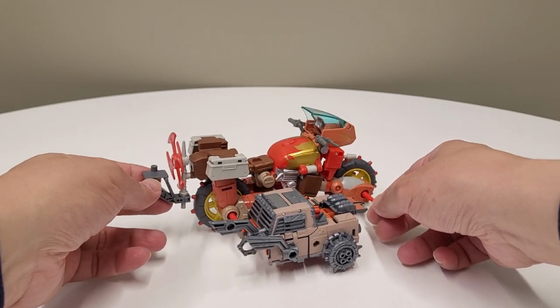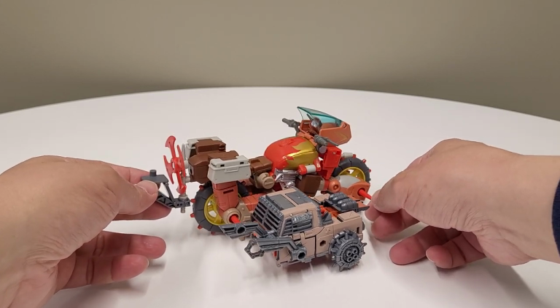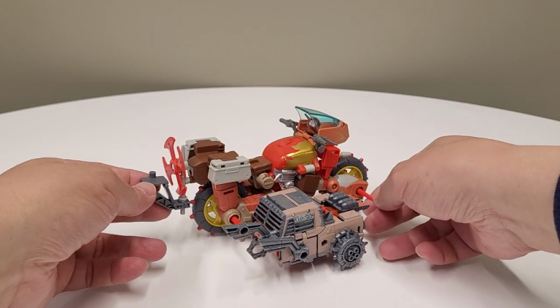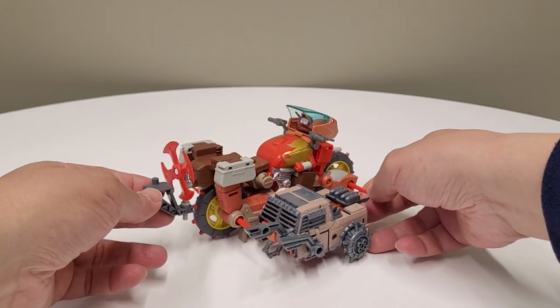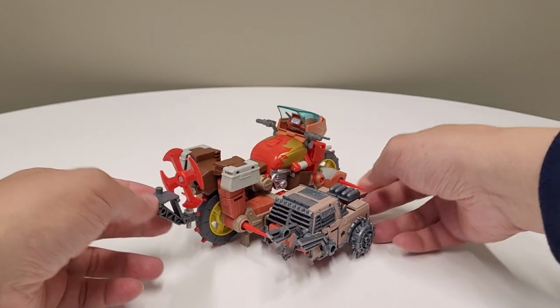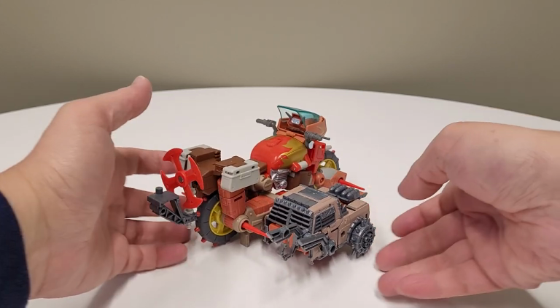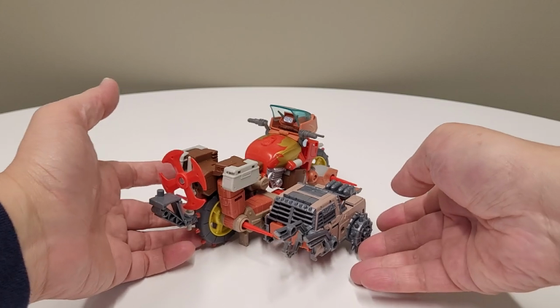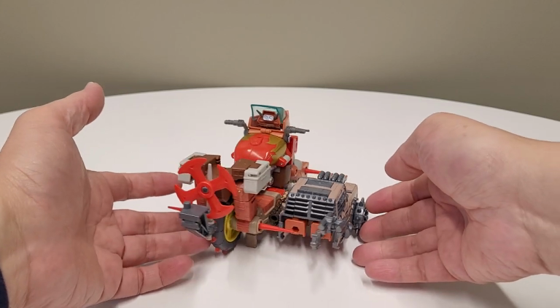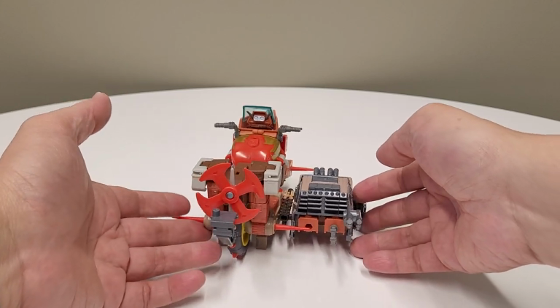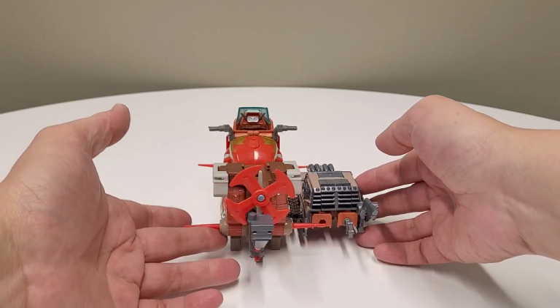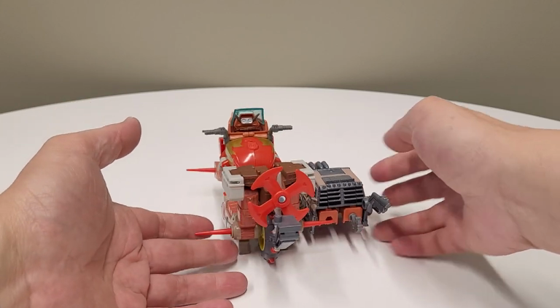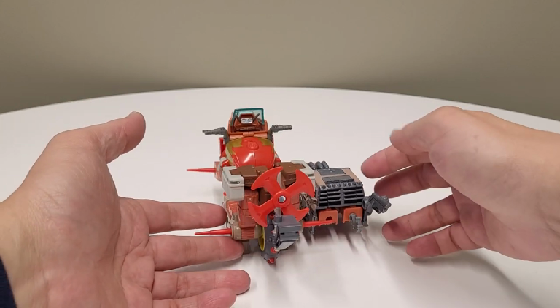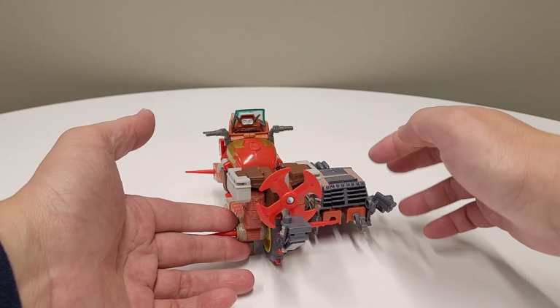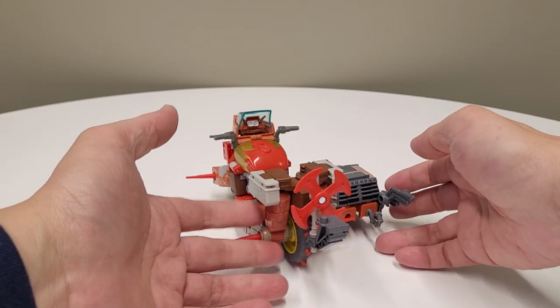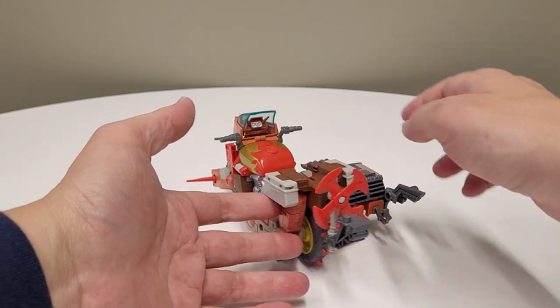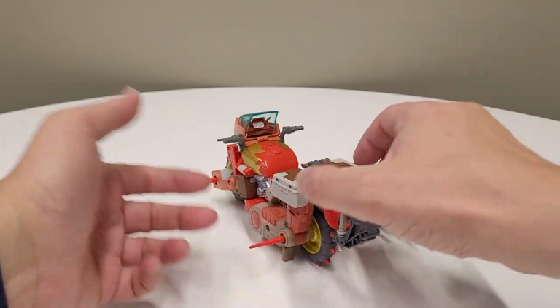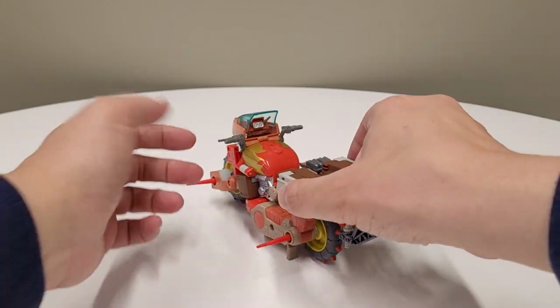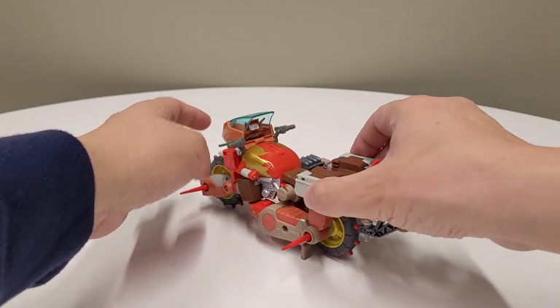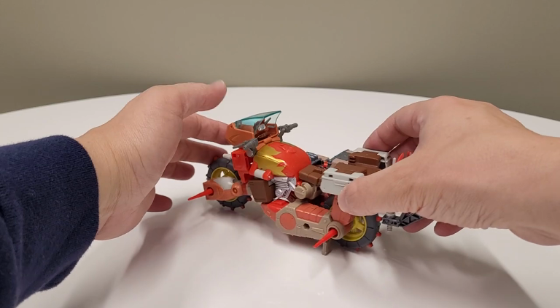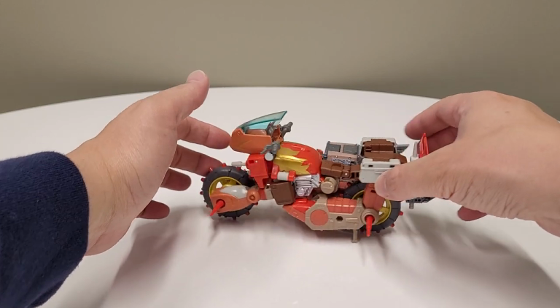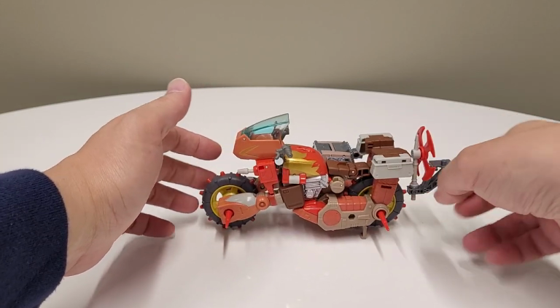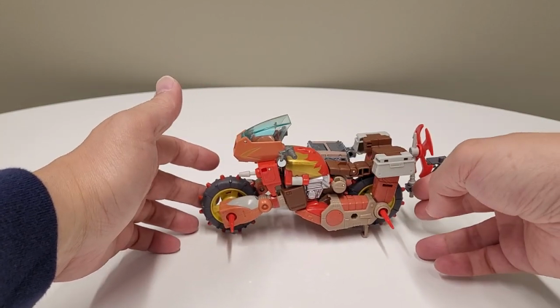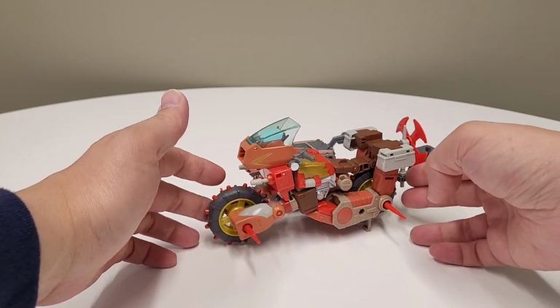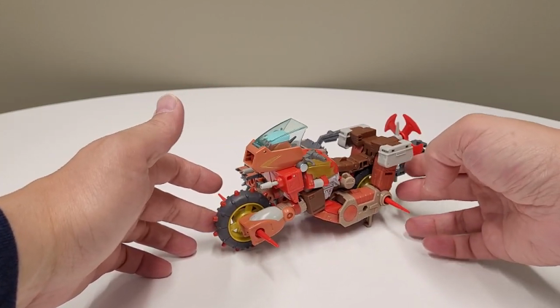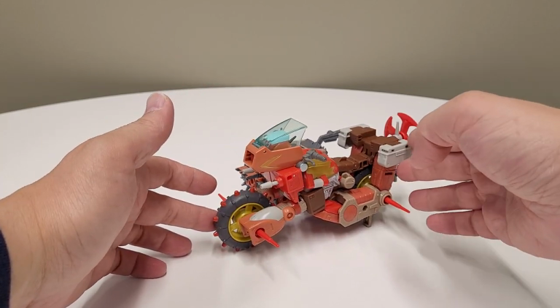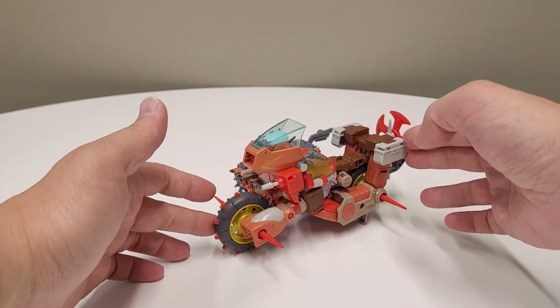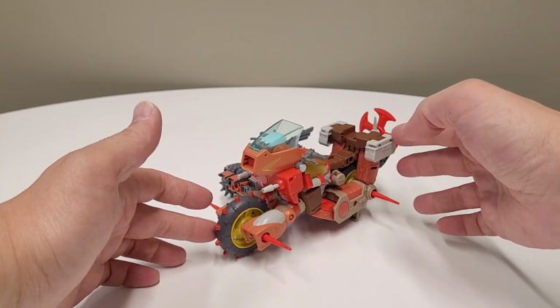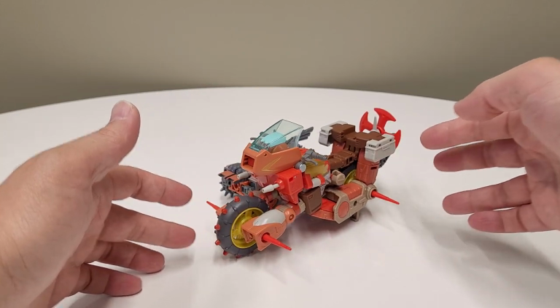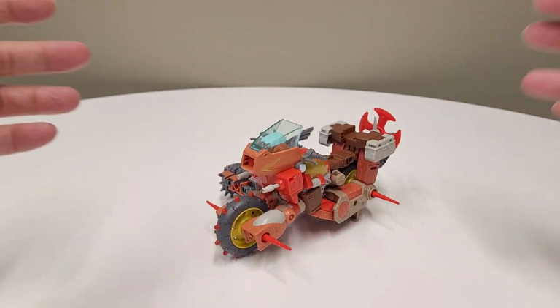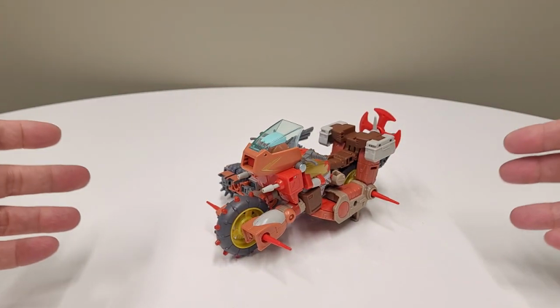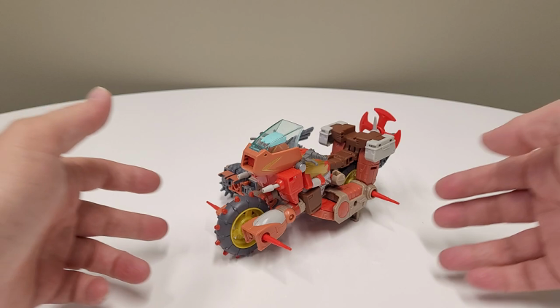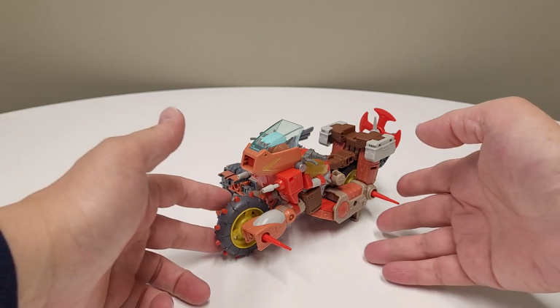Scrap Hook — I can never get homie's name right. I'm not using 100% of the parts. There is a version that does use 100% of the parts, and I'm going to show you that in the later half of the video, but he's pretty easy to make.